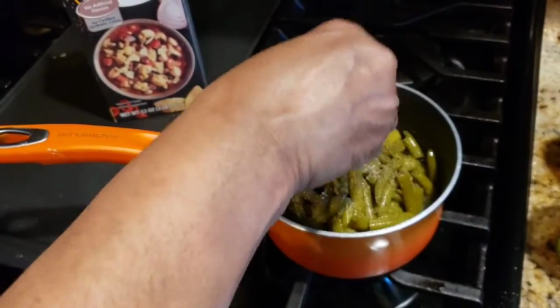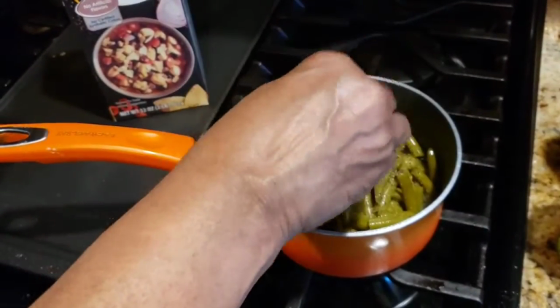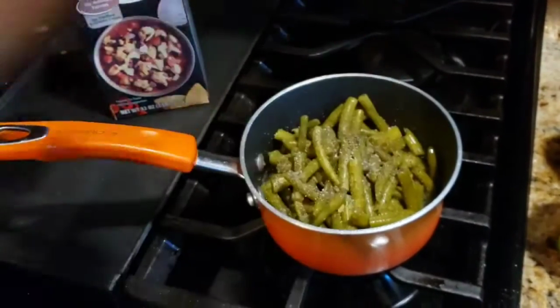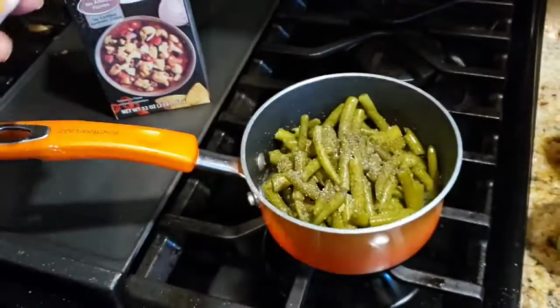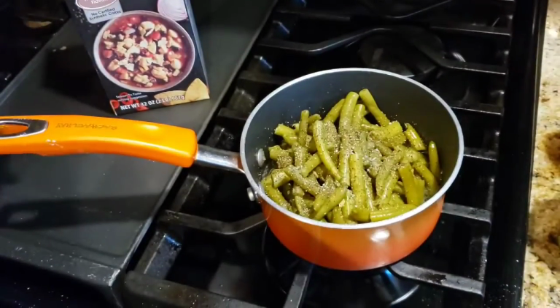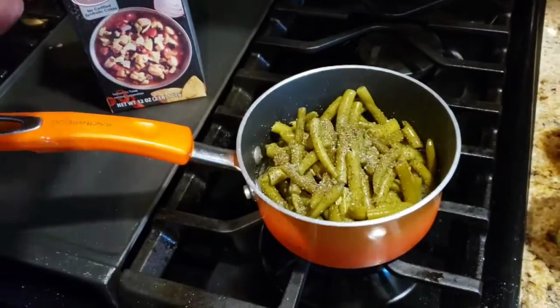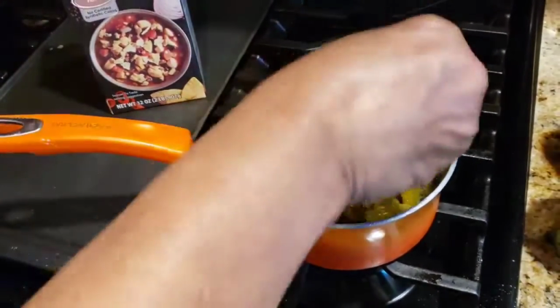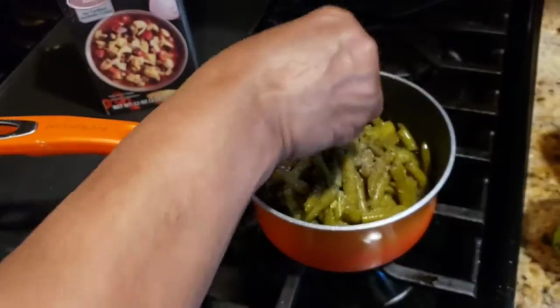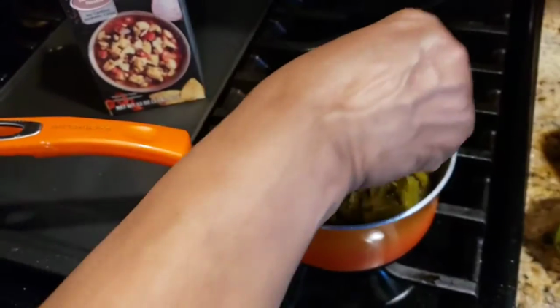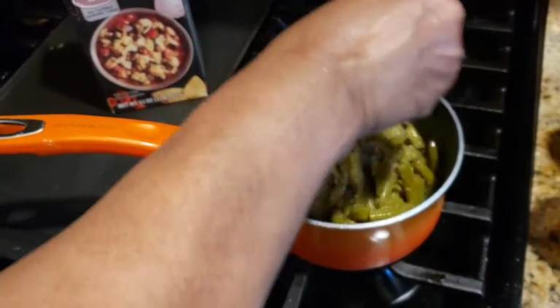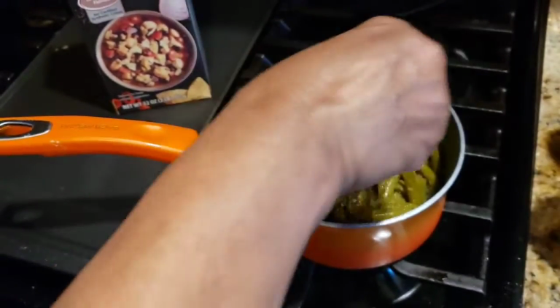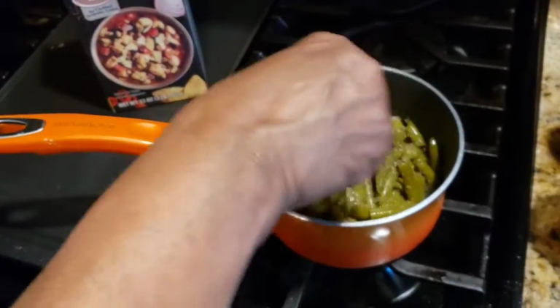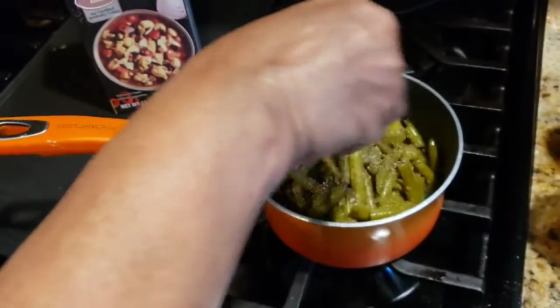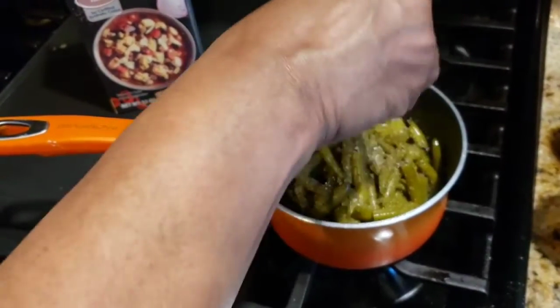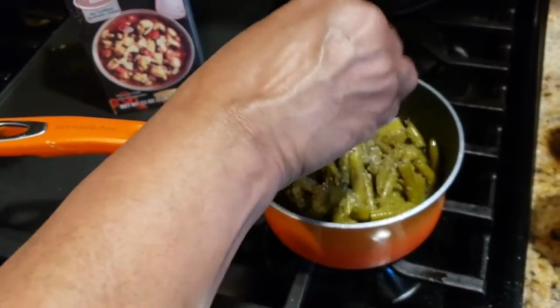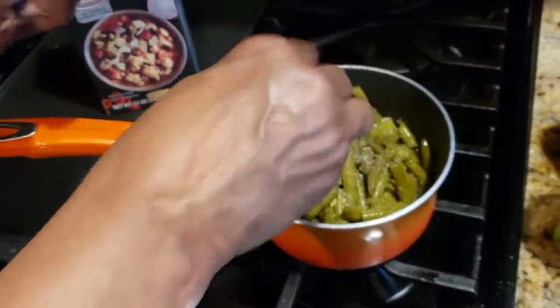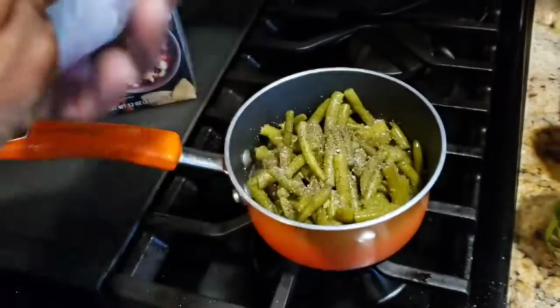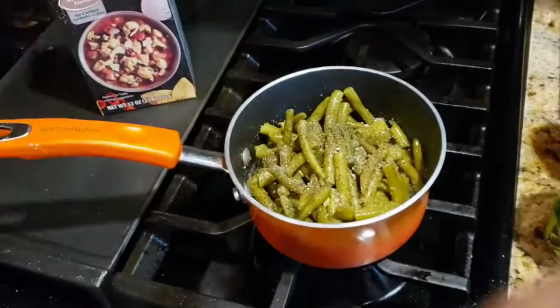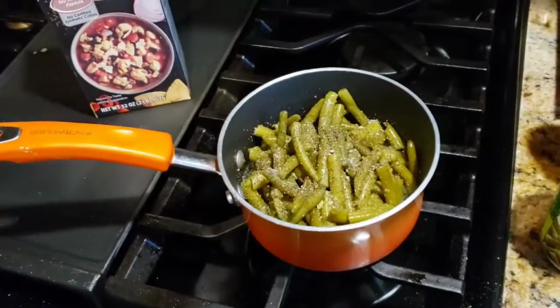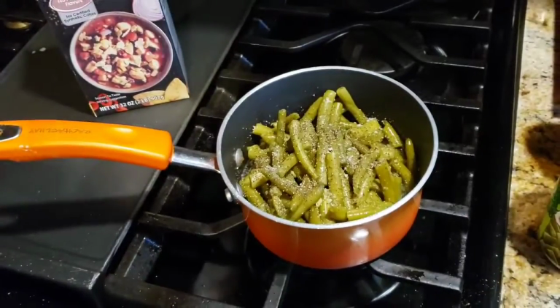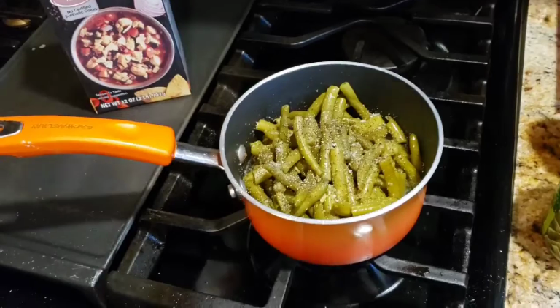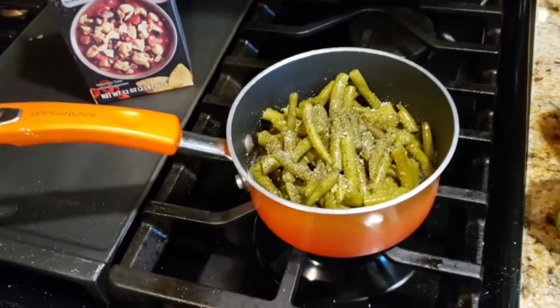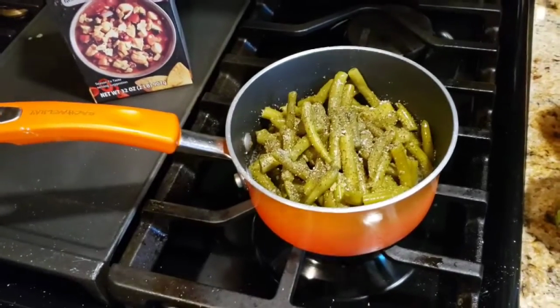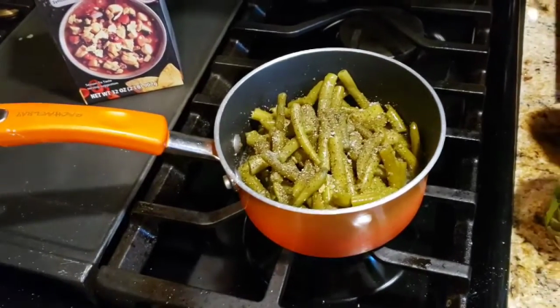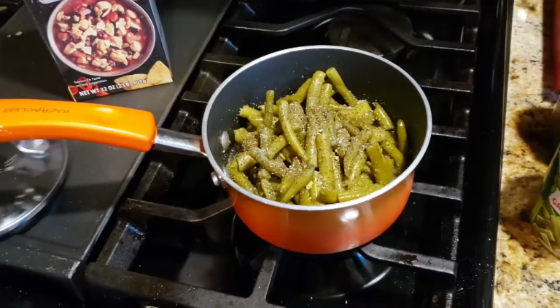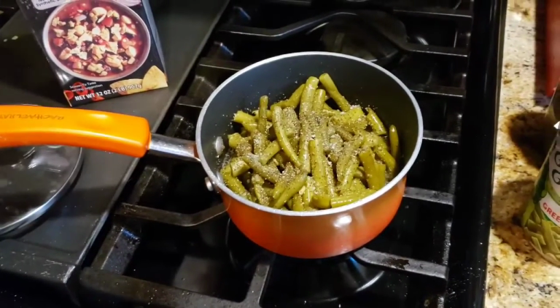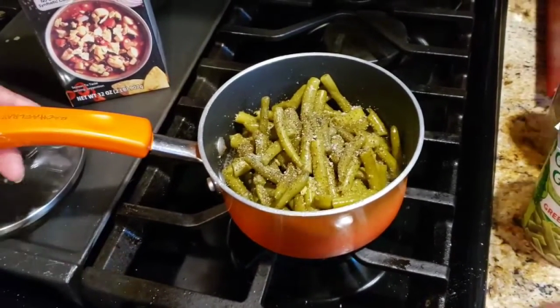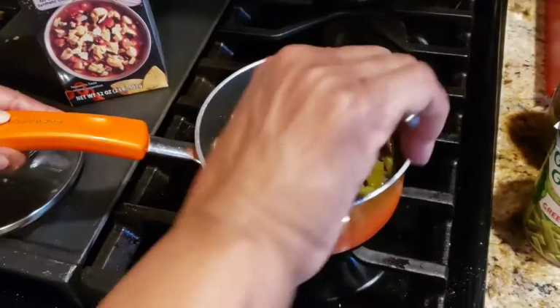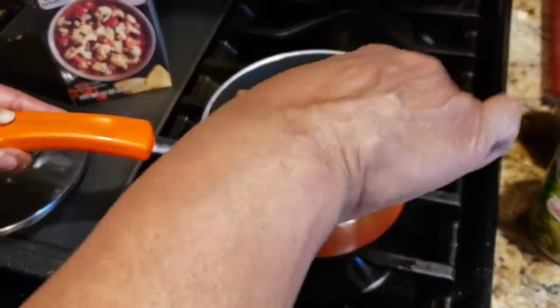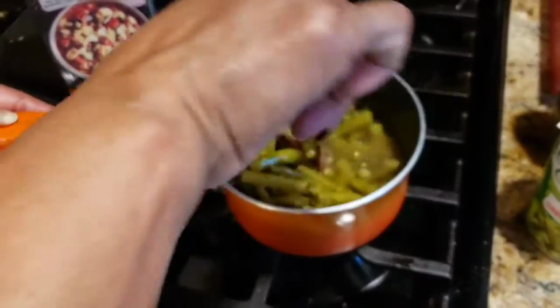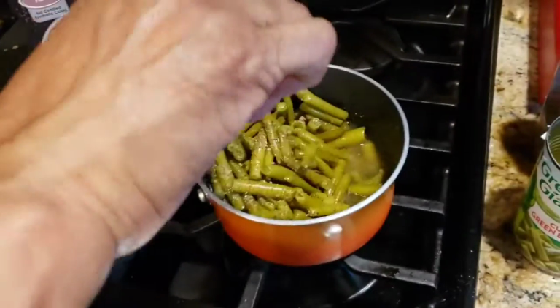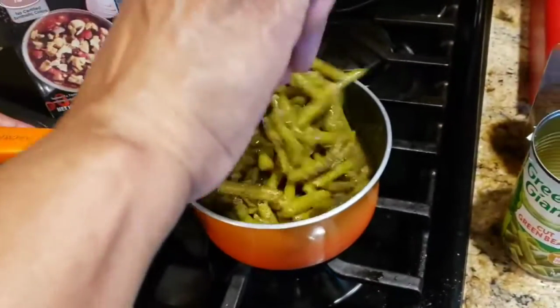Some people add sausage to their green beans — I'm just making it simple and easy. Okay, I'll bring you back when everything is done.